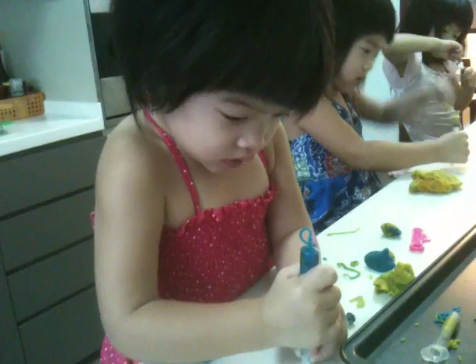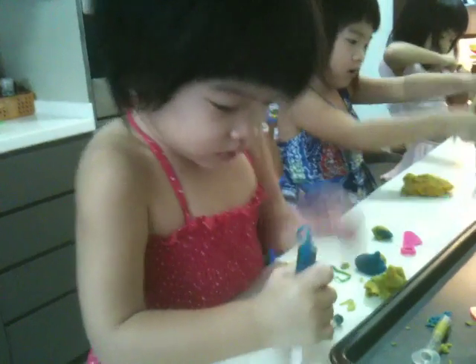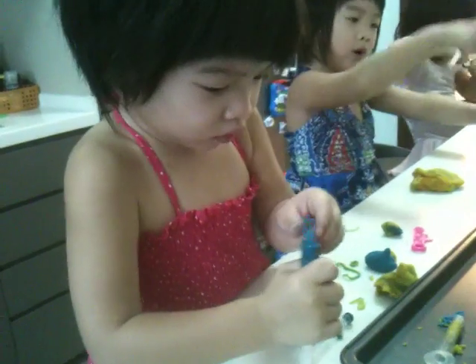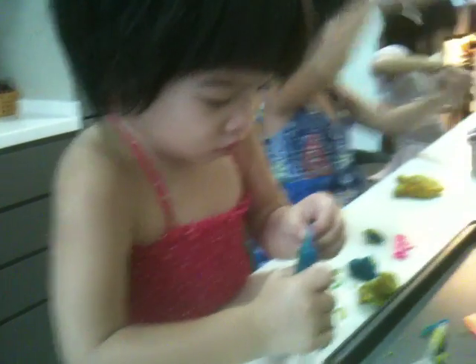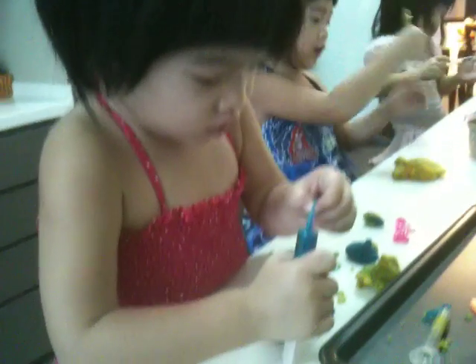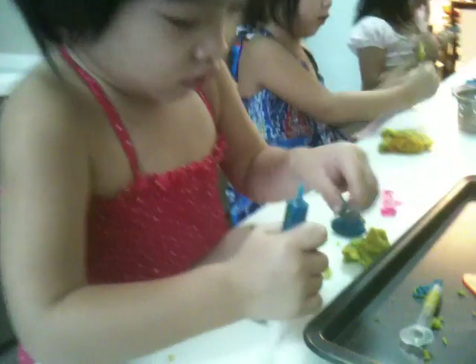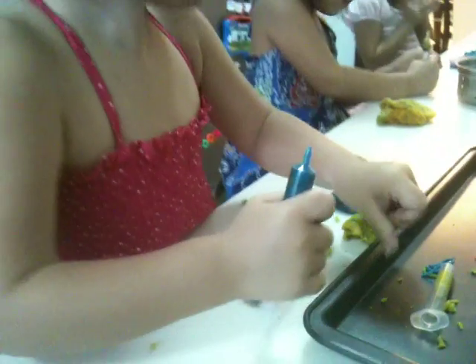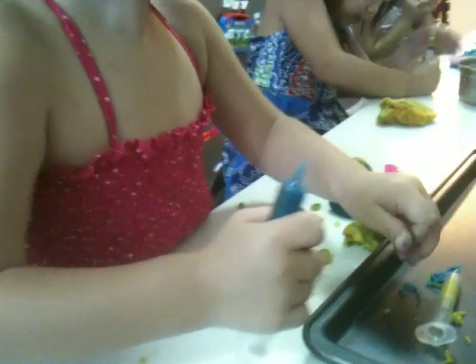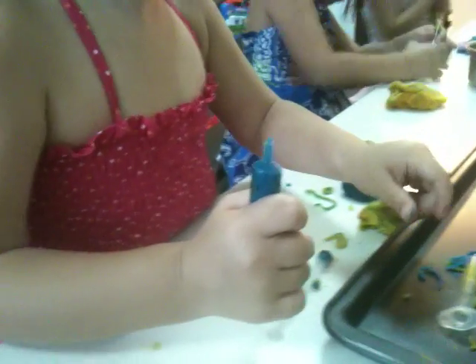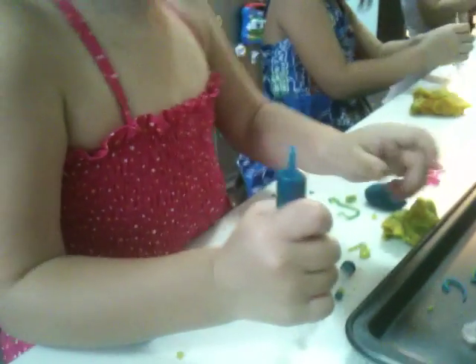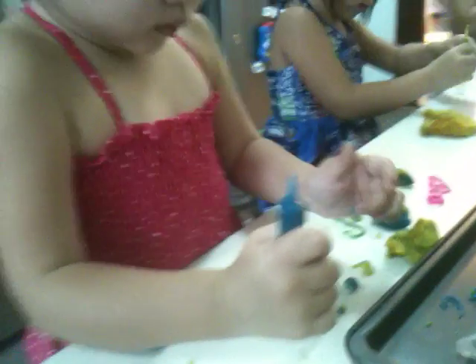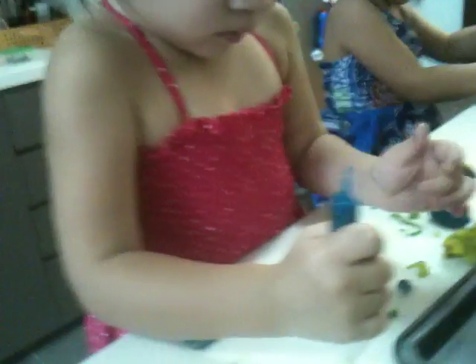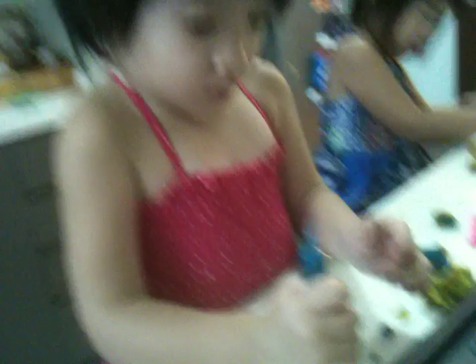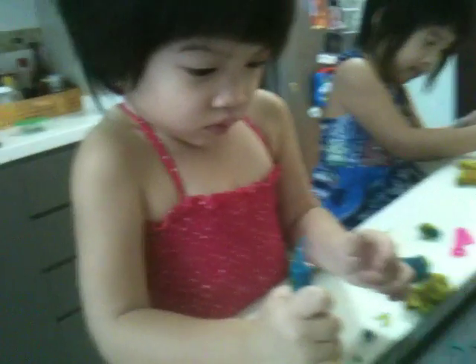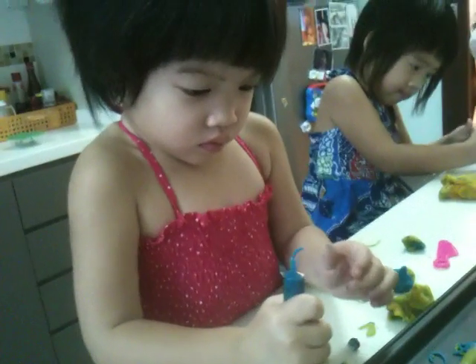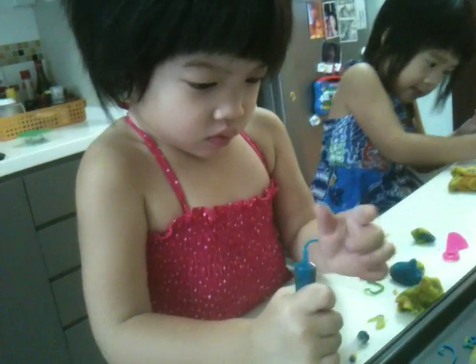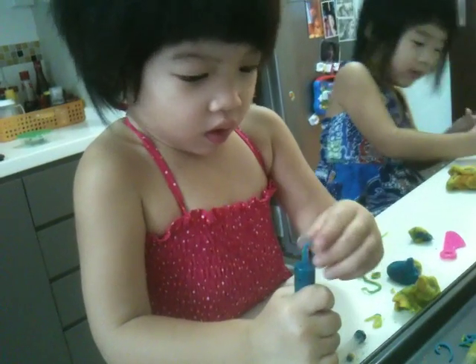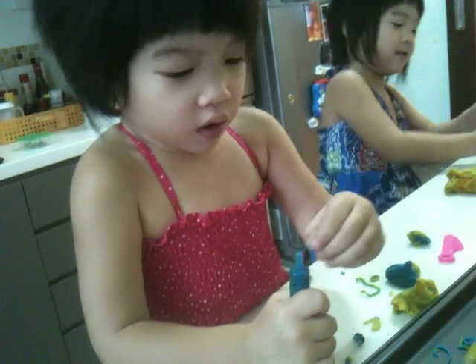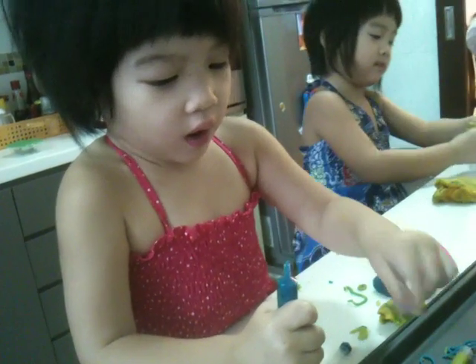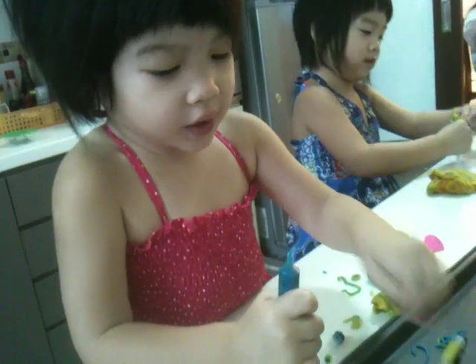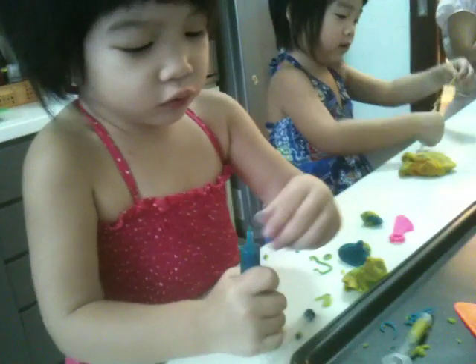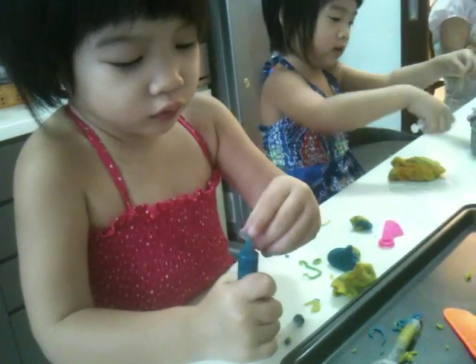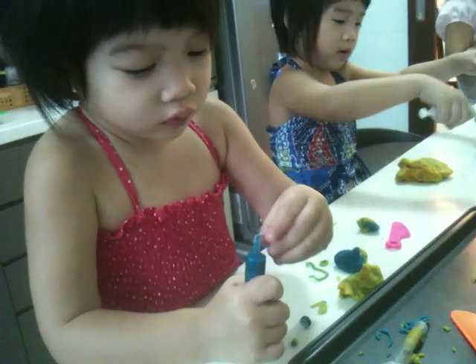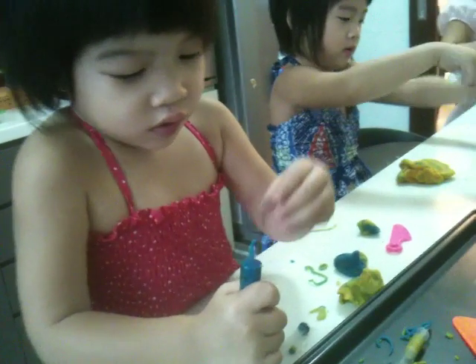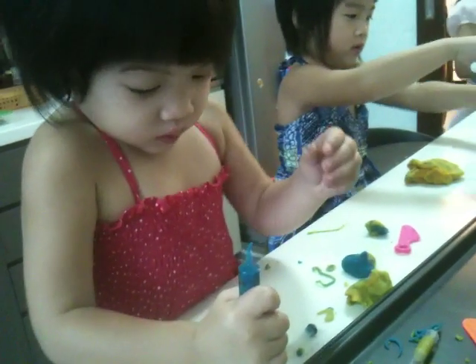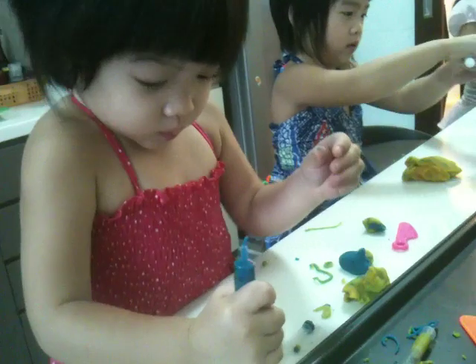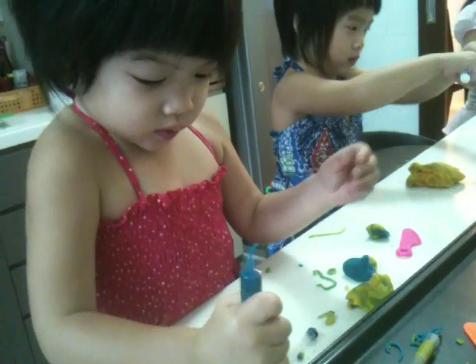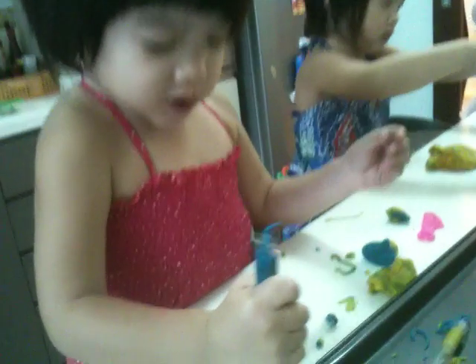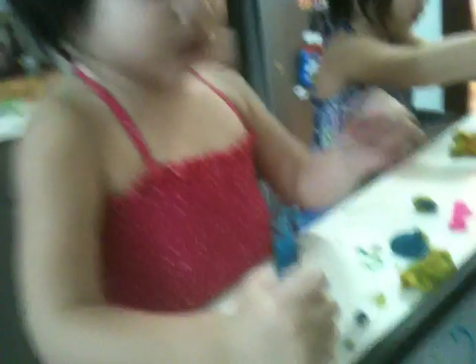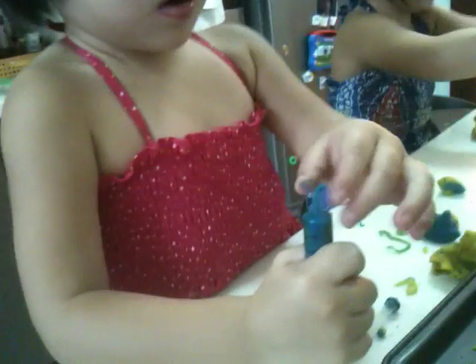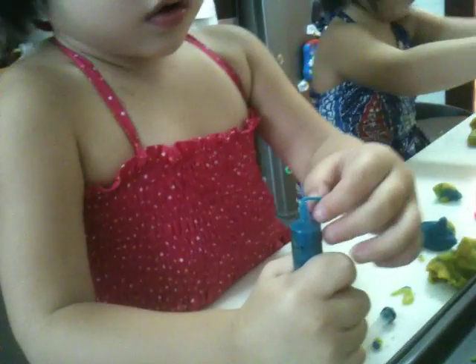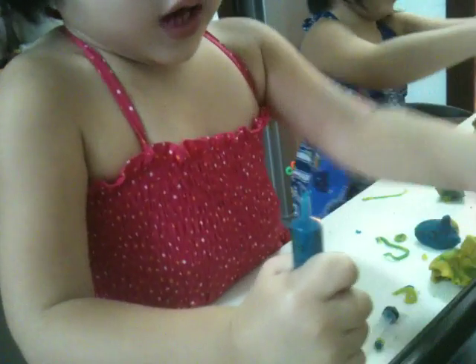This one is so pretty. Wernie, what are you making? Noodles. I'm making noodles. You're making noodles? Here. Yeah.